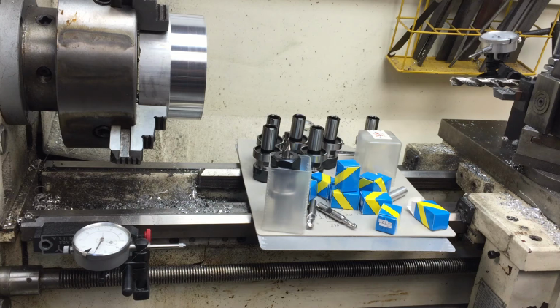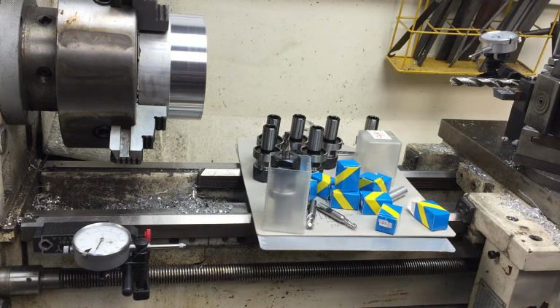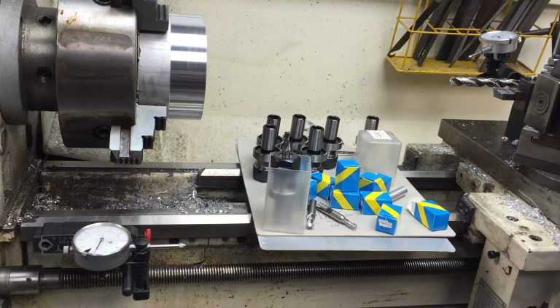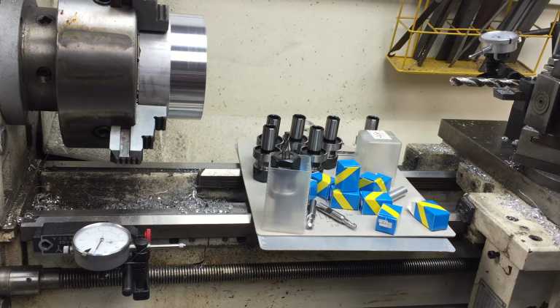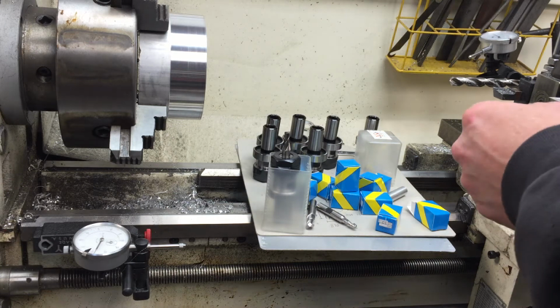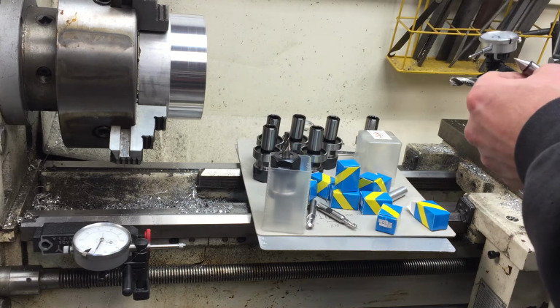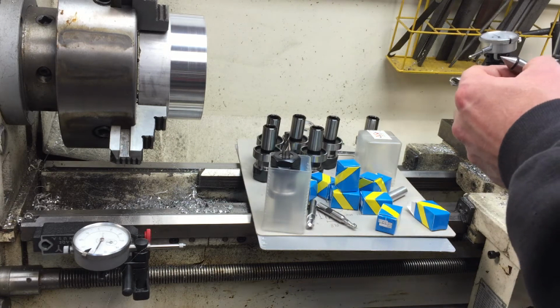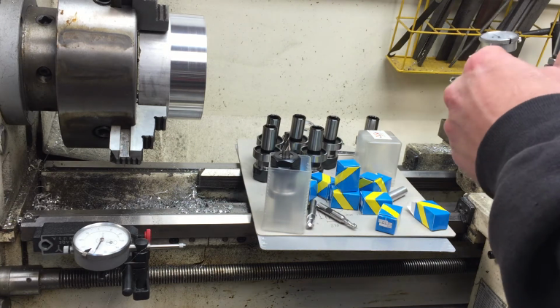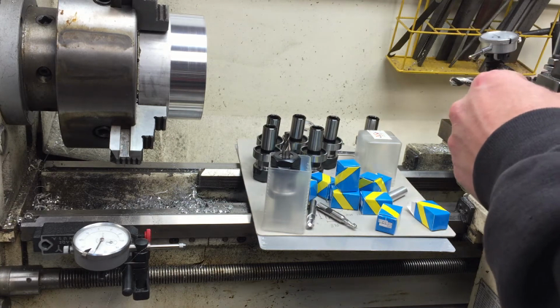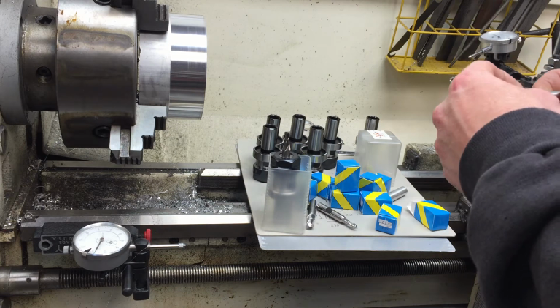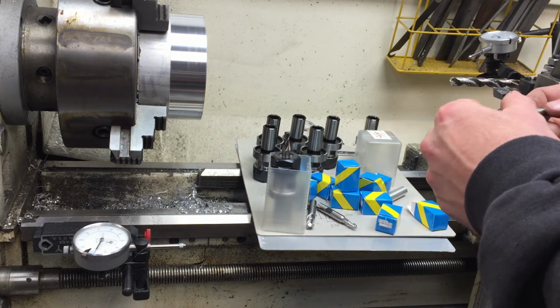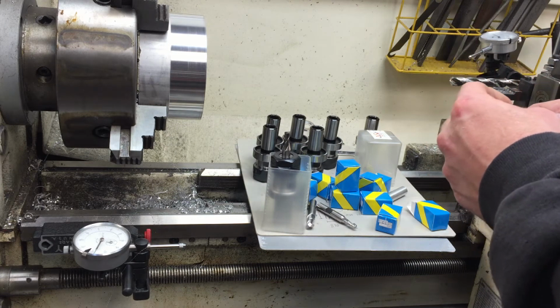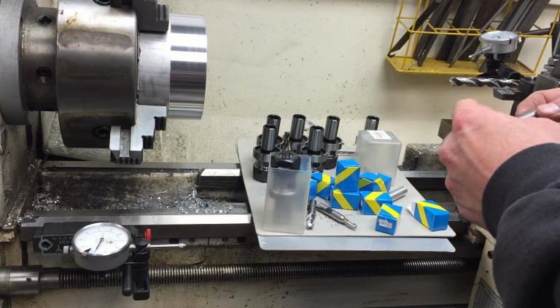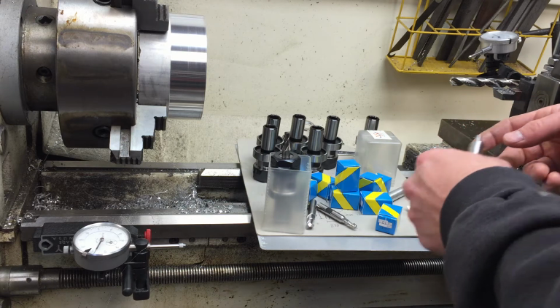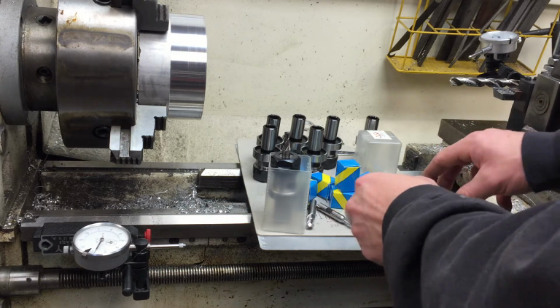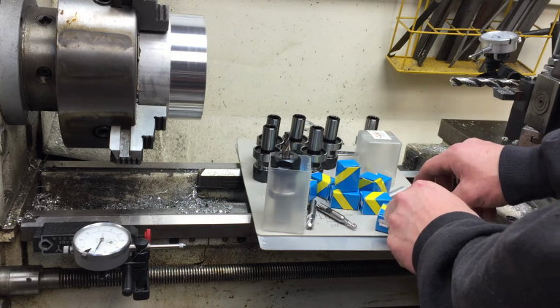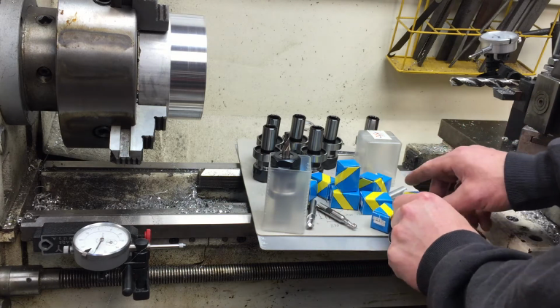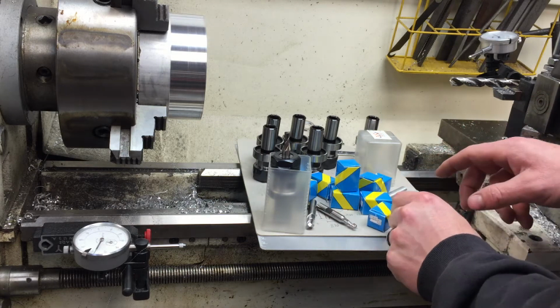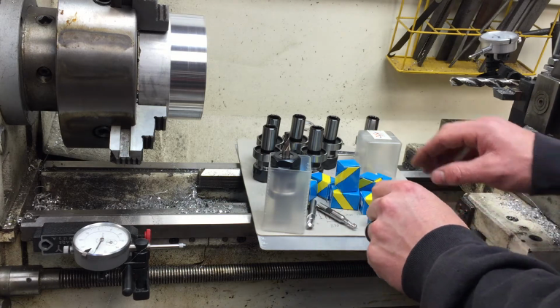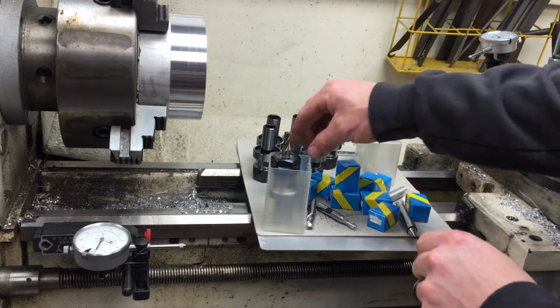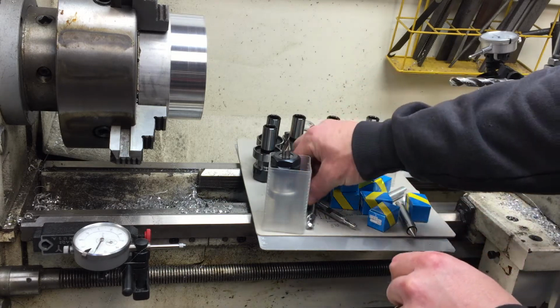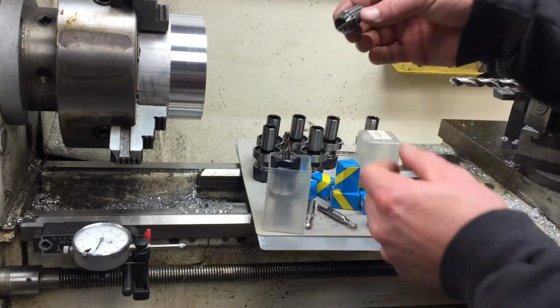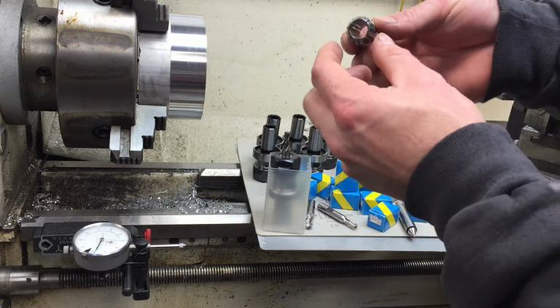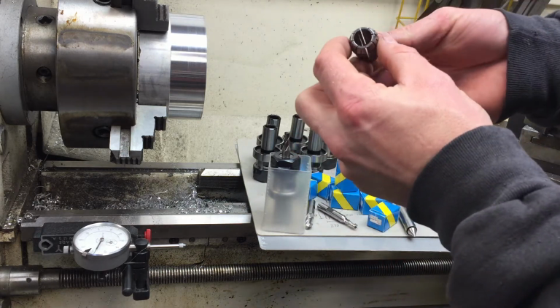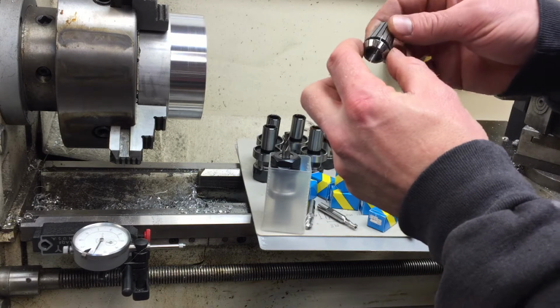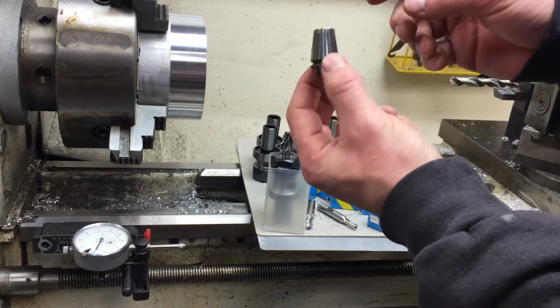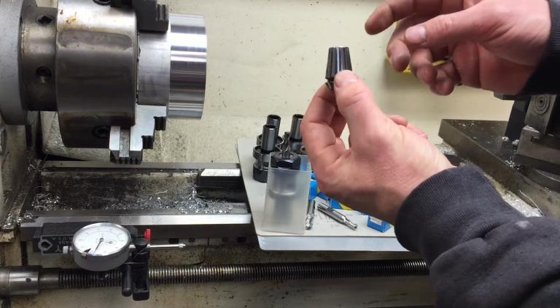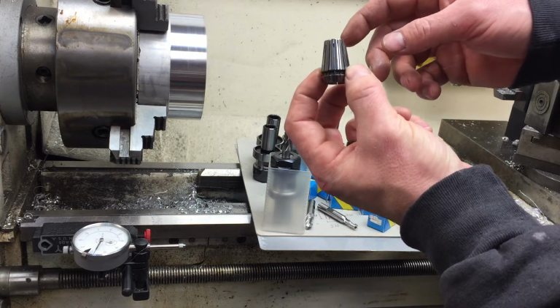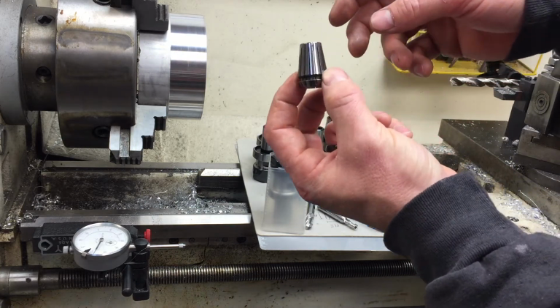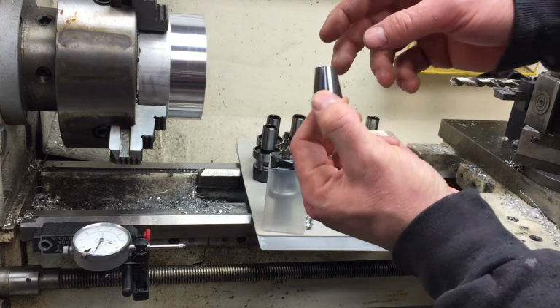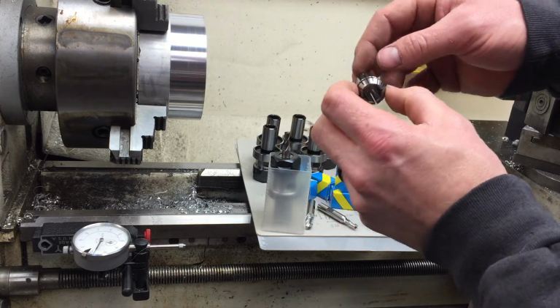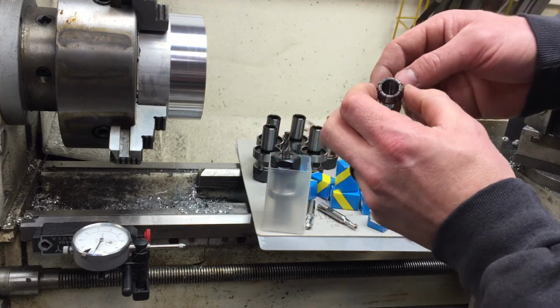Got a shipment in today — it was a nice surprise. I ordered this about a week ago on eBay: some of these ER-20 collets. They were $3.99, shipped from China.